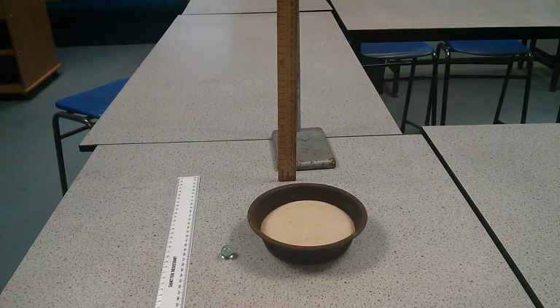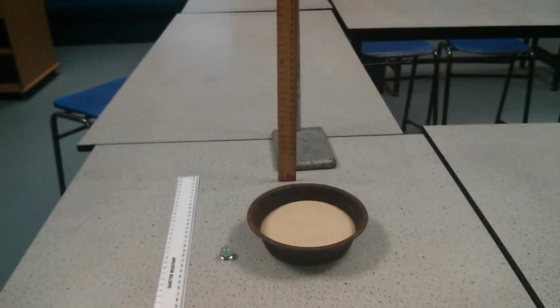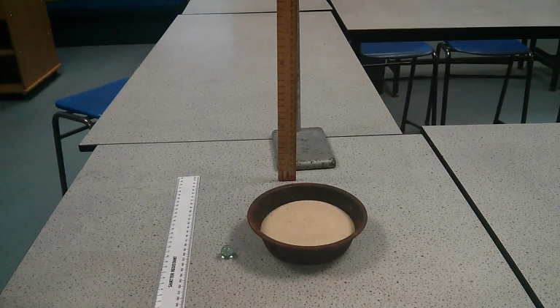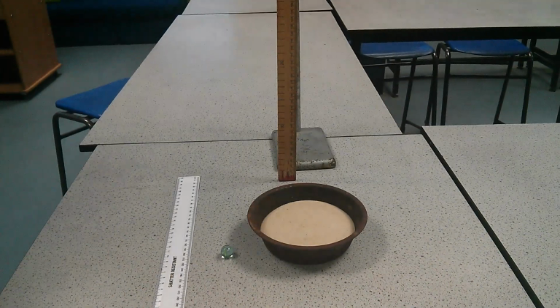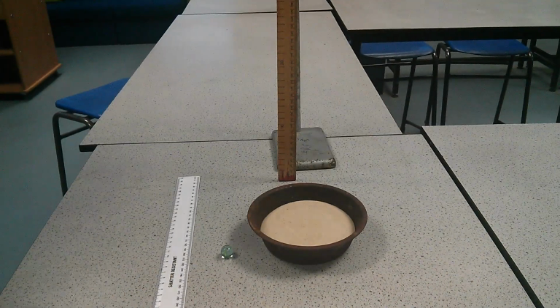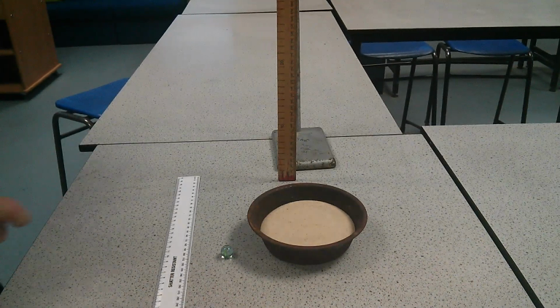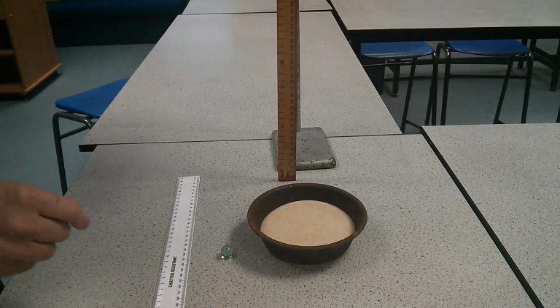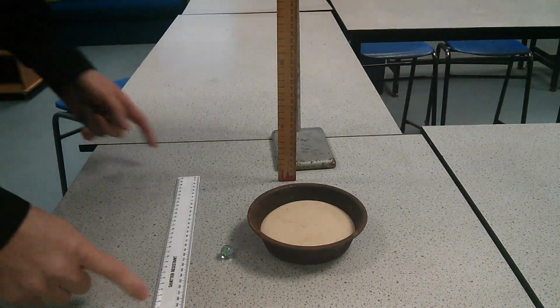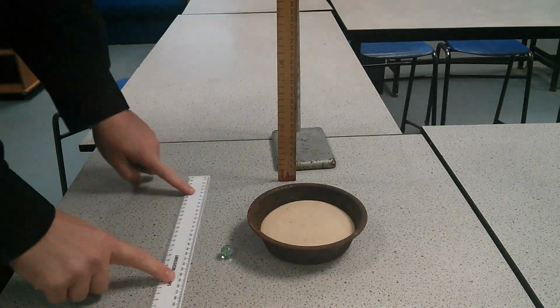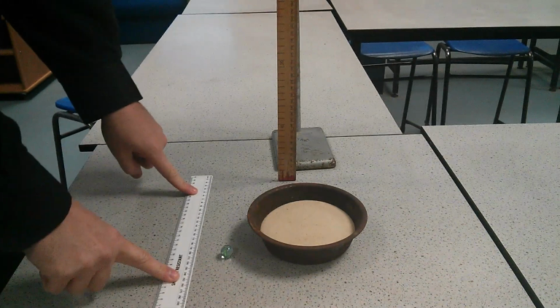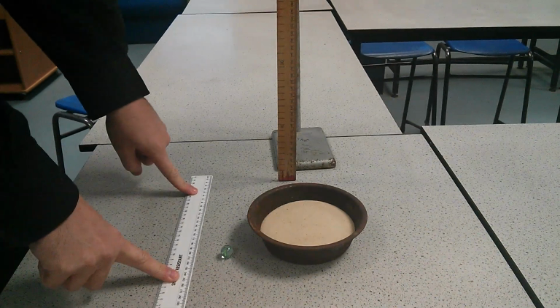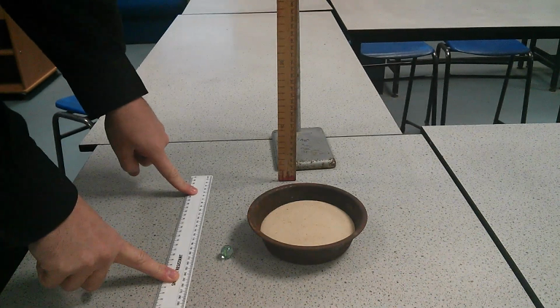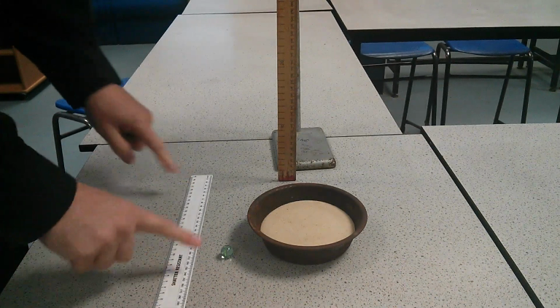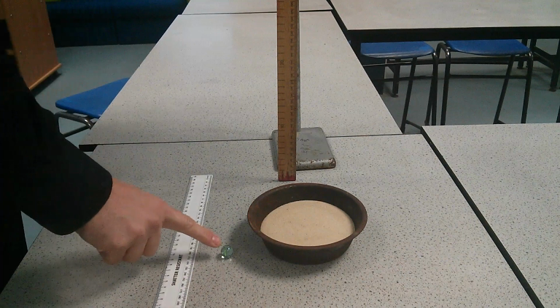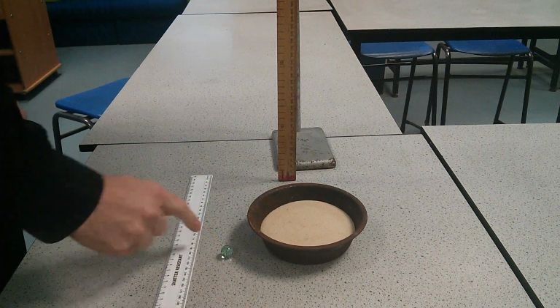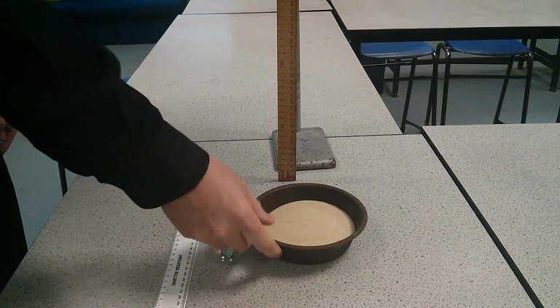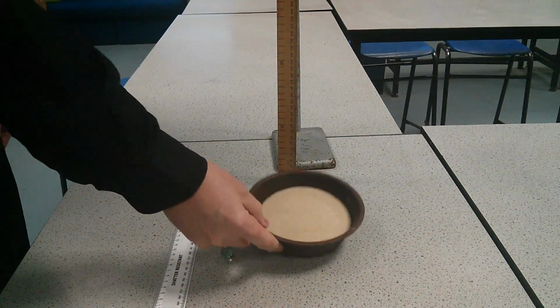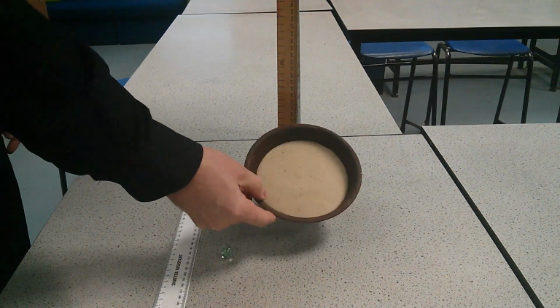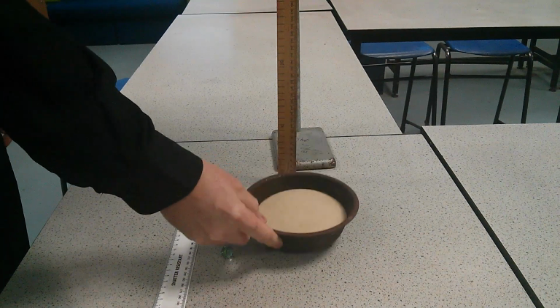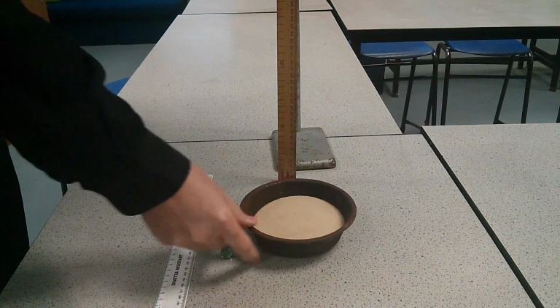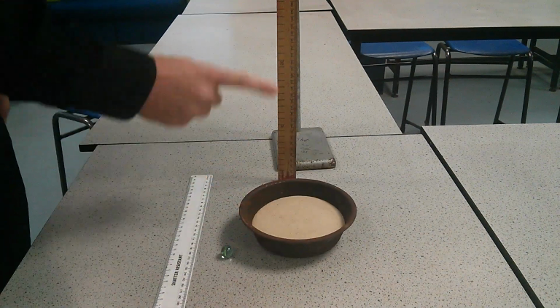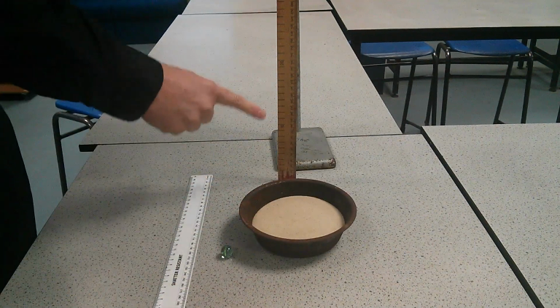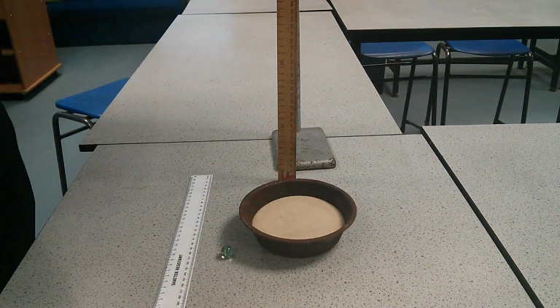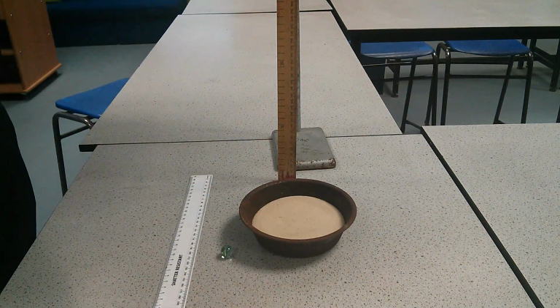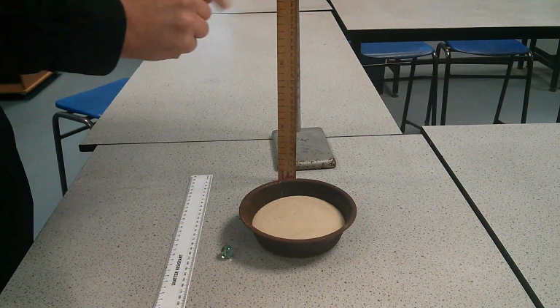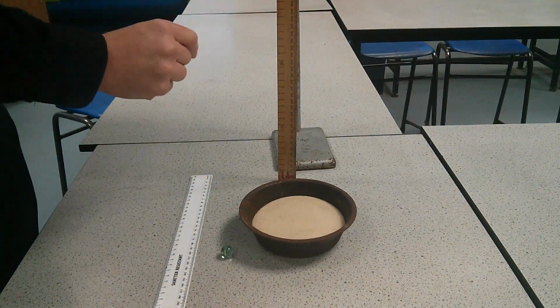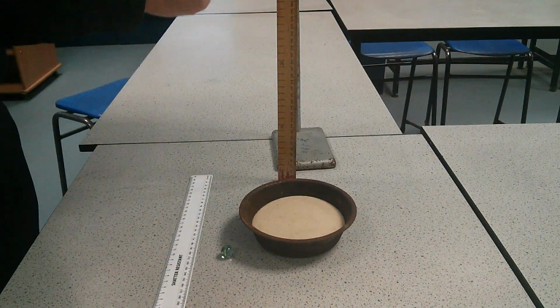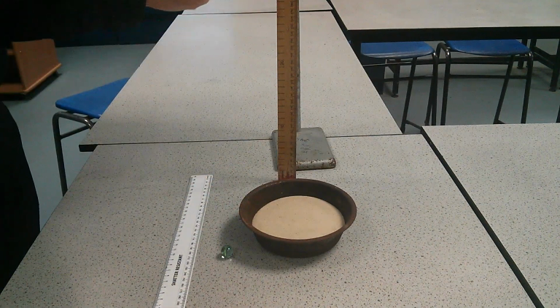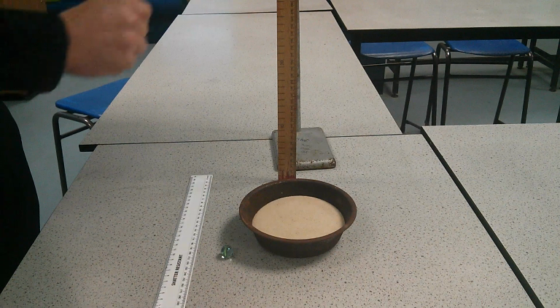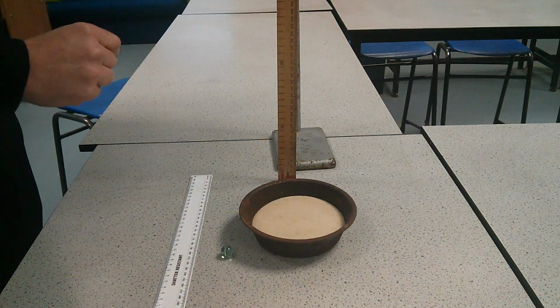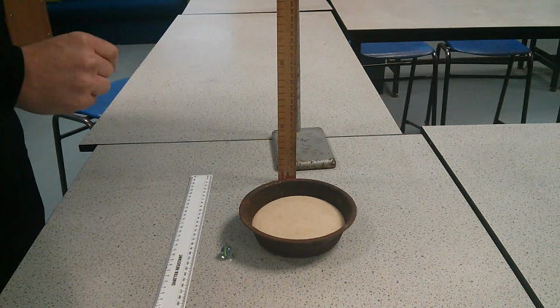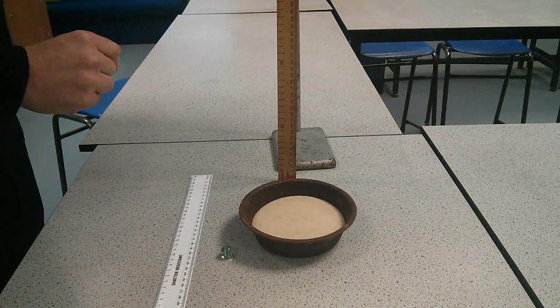For today's practice, what we're going to do is we're going to need this ruler in marble, a tray full of sand, and a metre ruler clamped into a clamp stand.